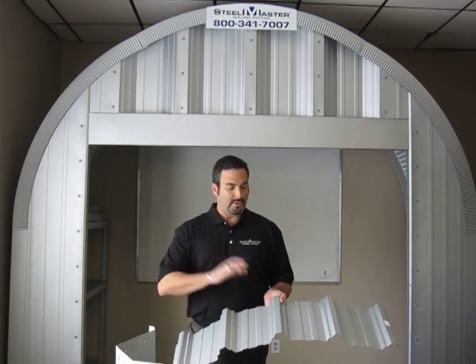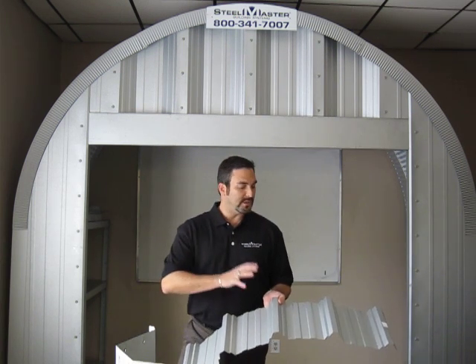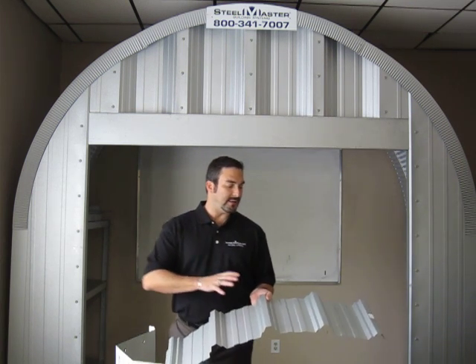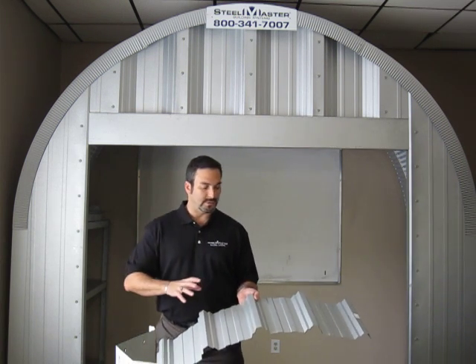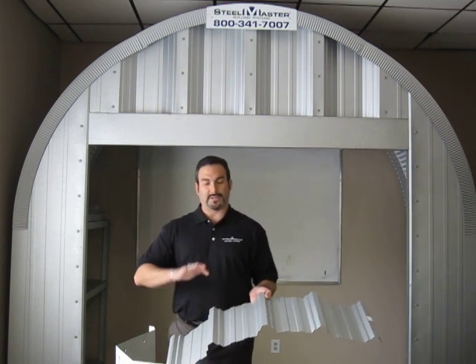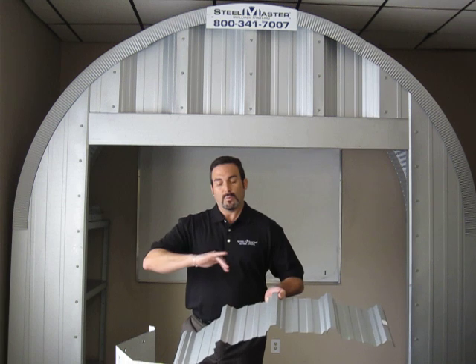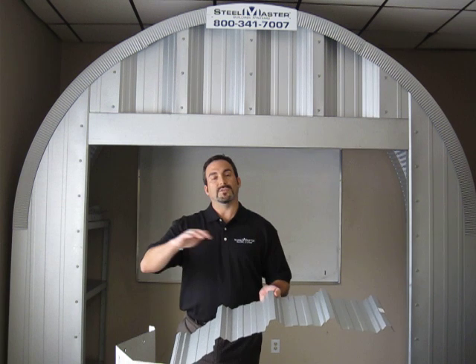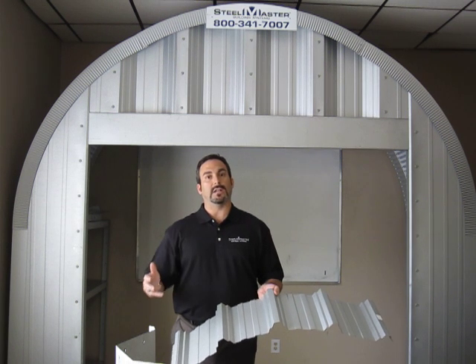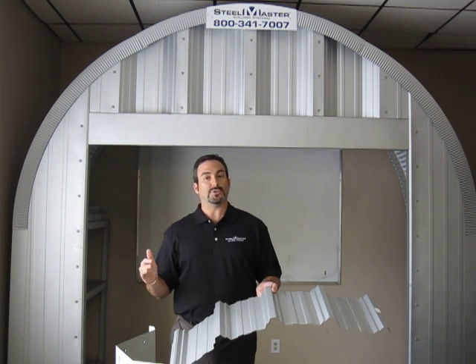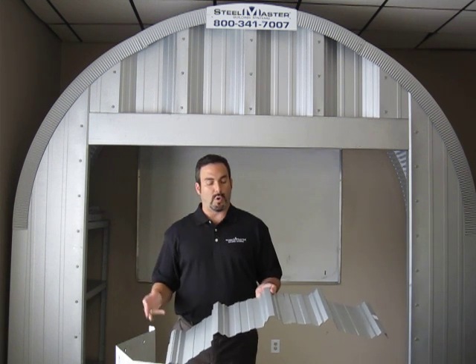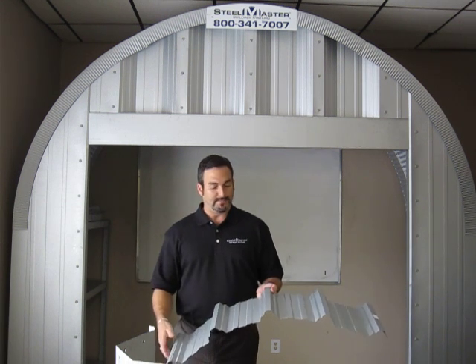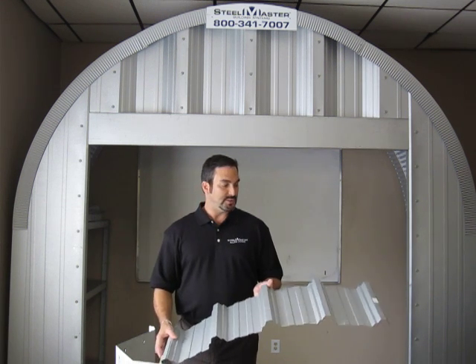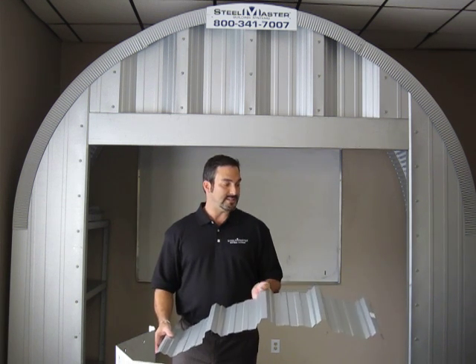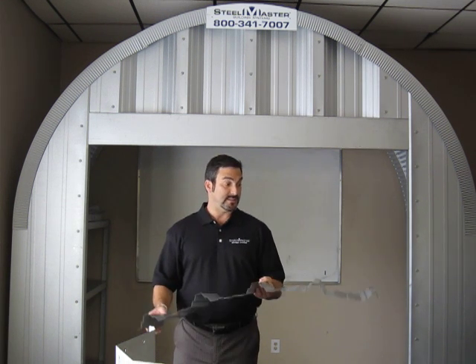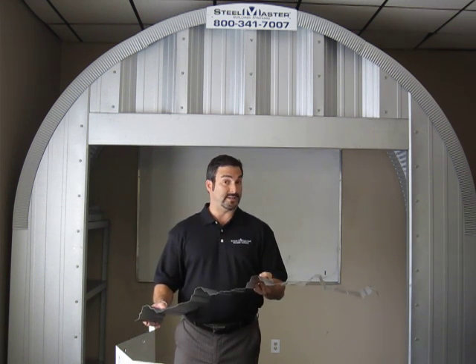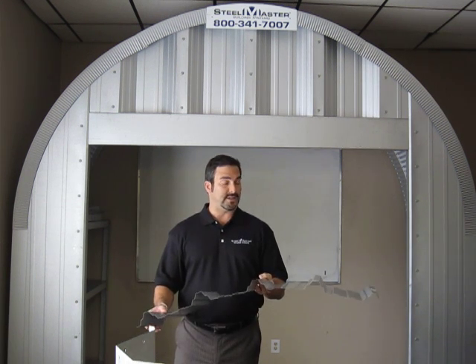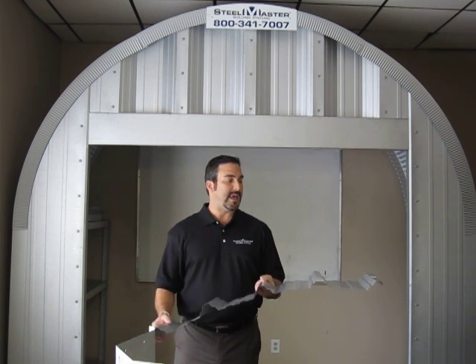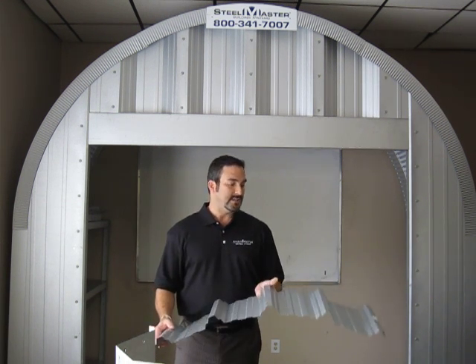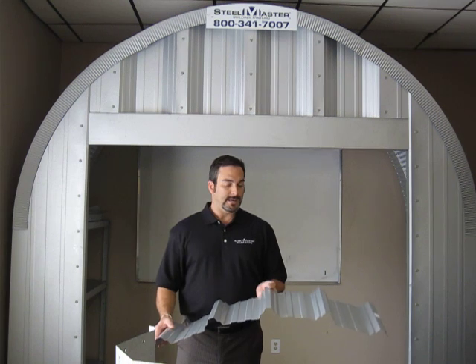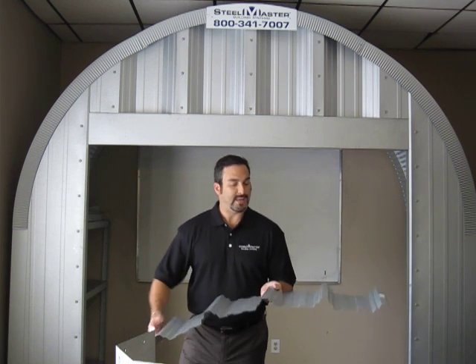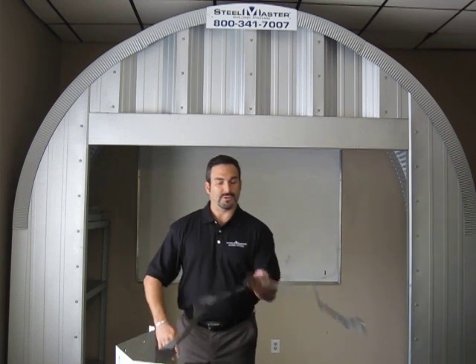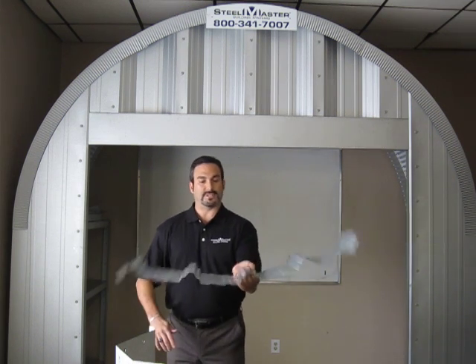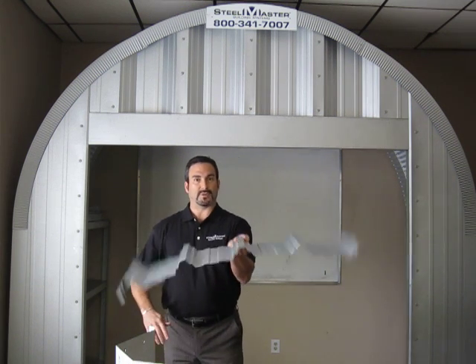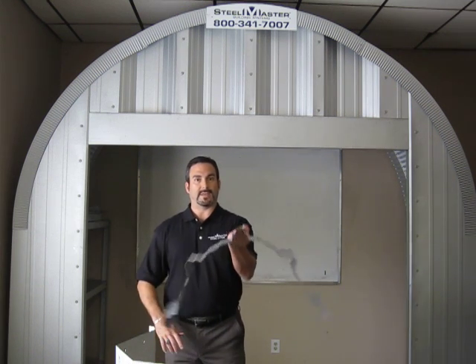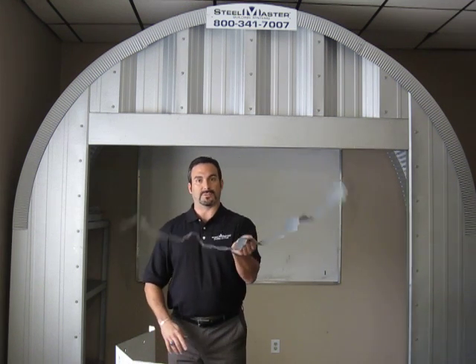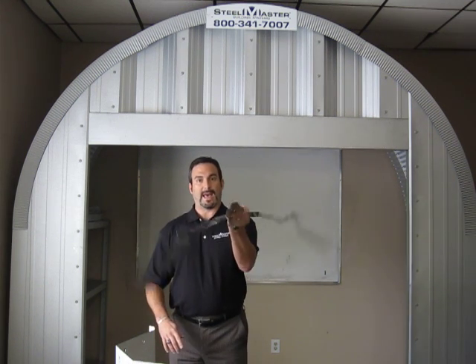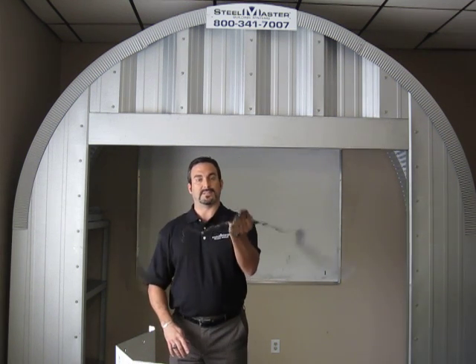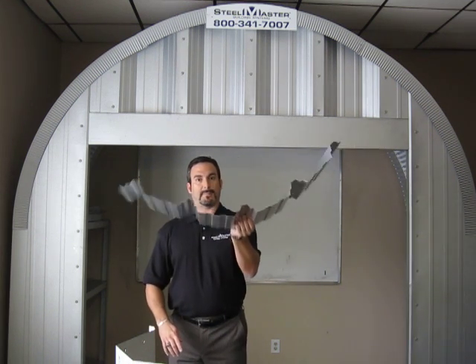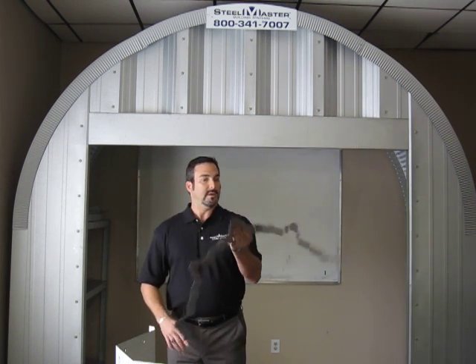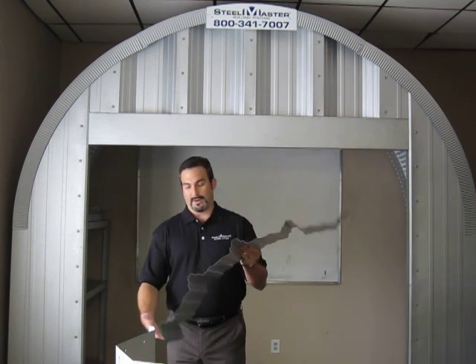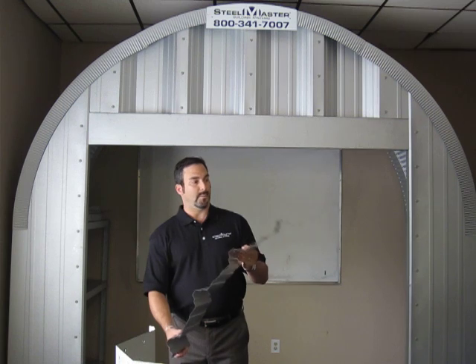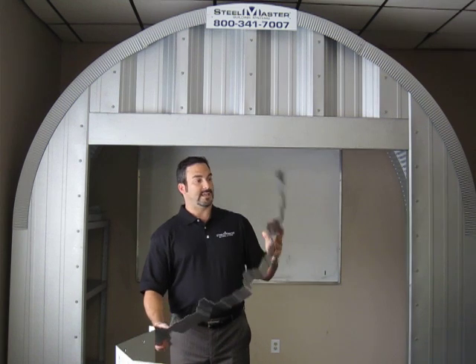What I'm holding in my hand here is actually what would be the shell of a straight wall building. This is 26 gauge. I wanted to demonstrate how easily it sort of flaps — you can see it flapping there.